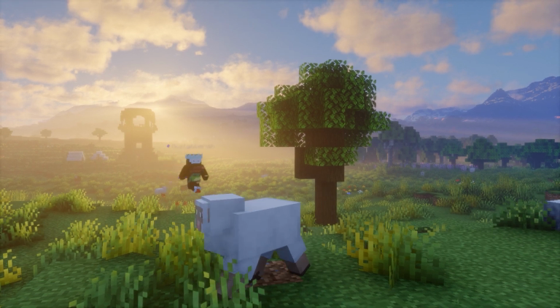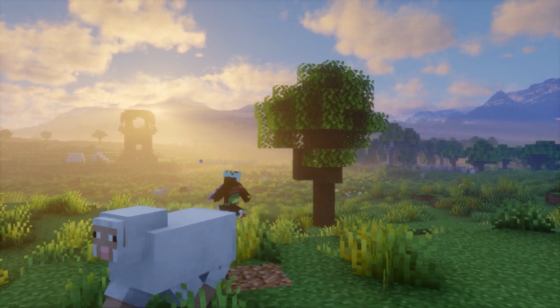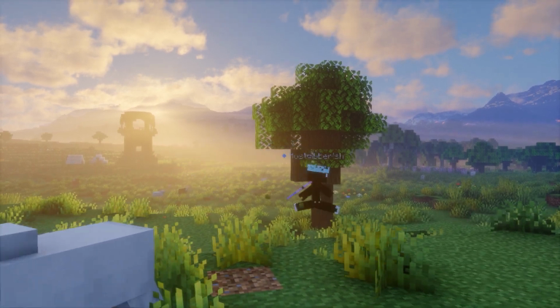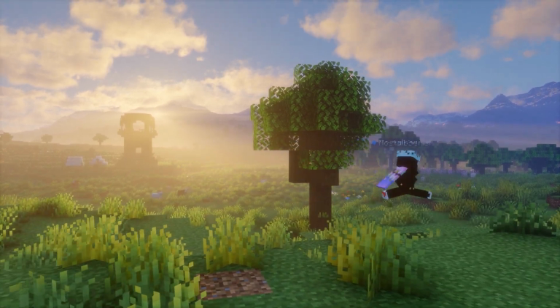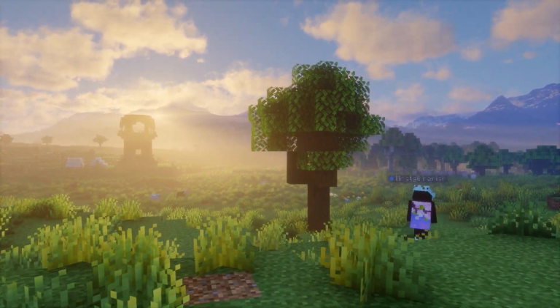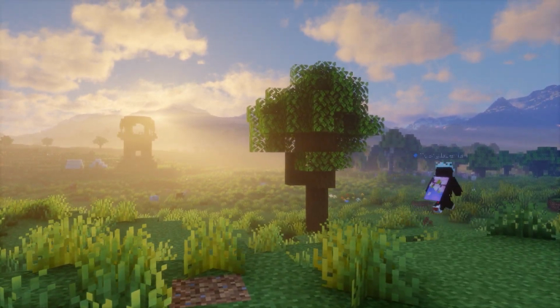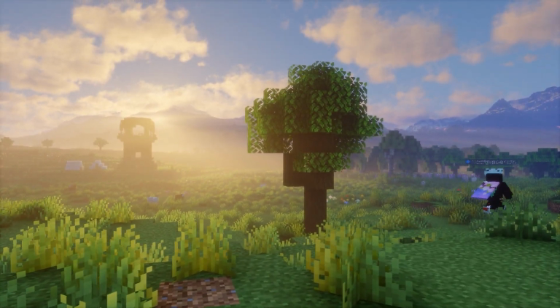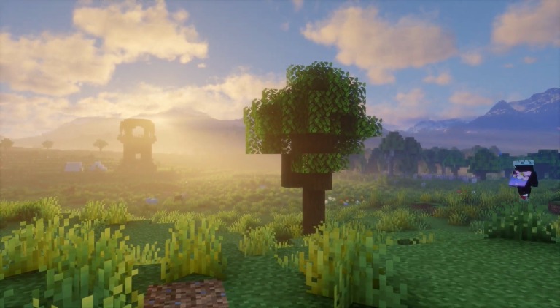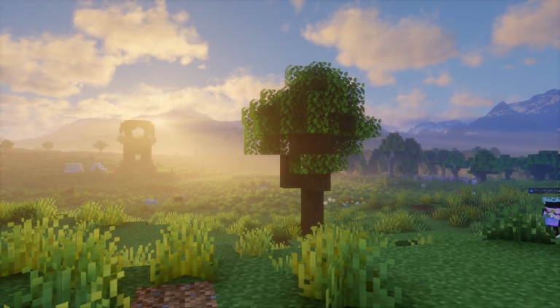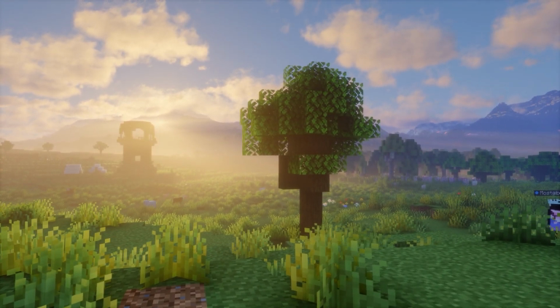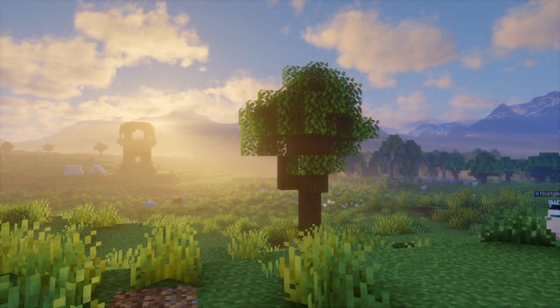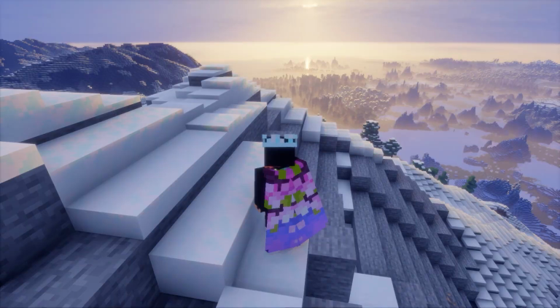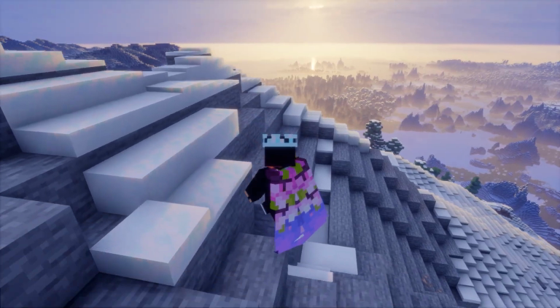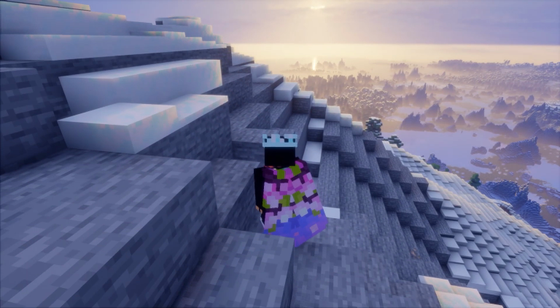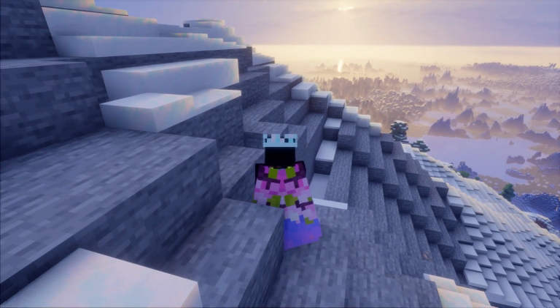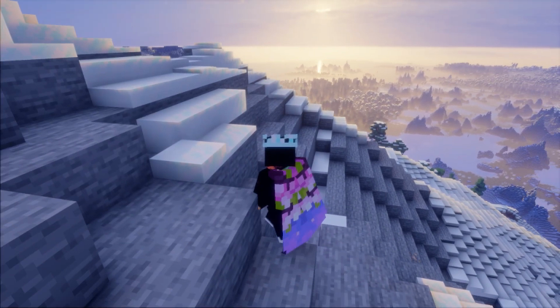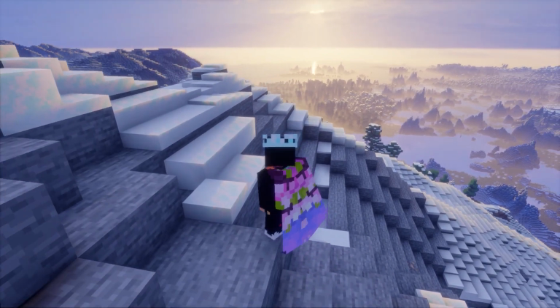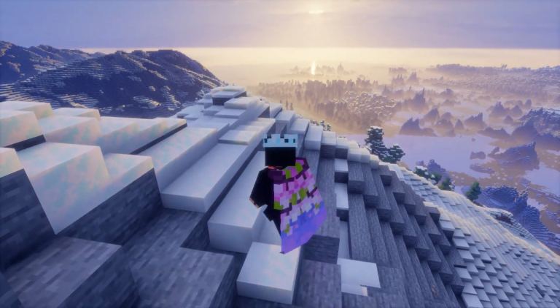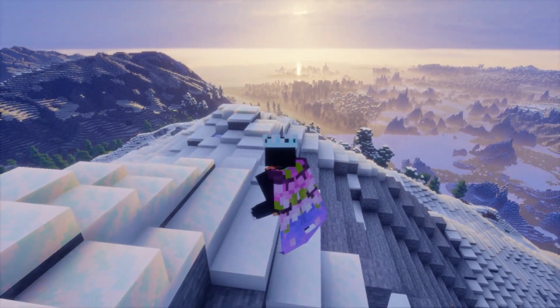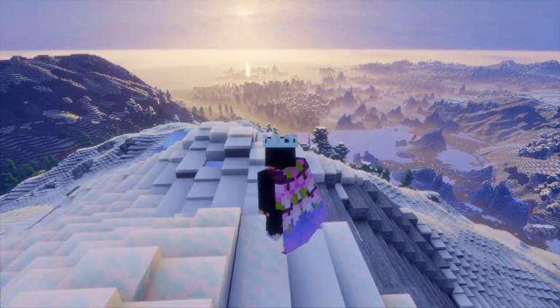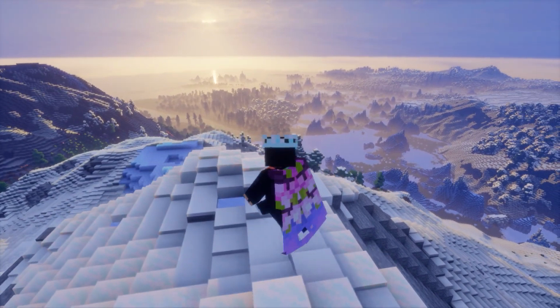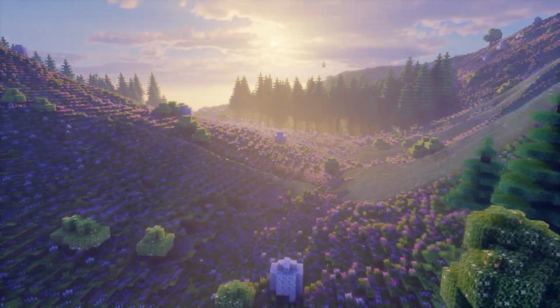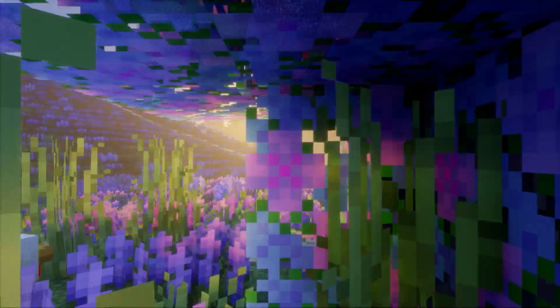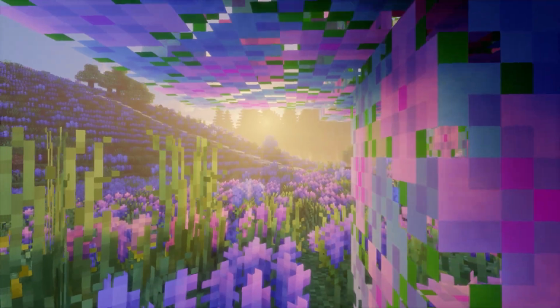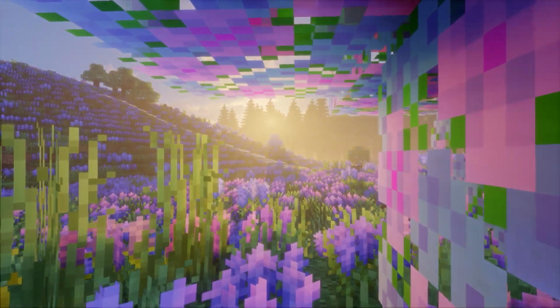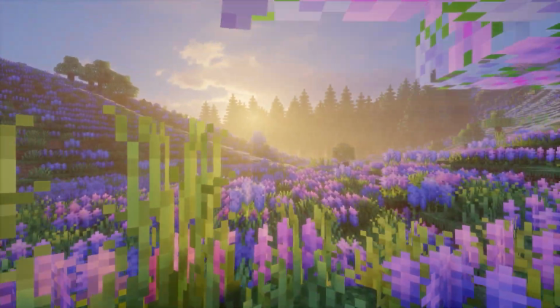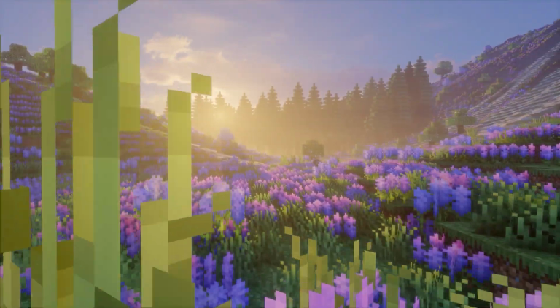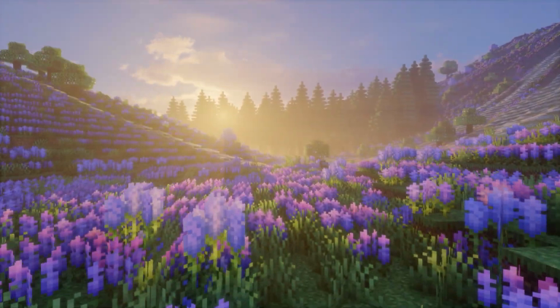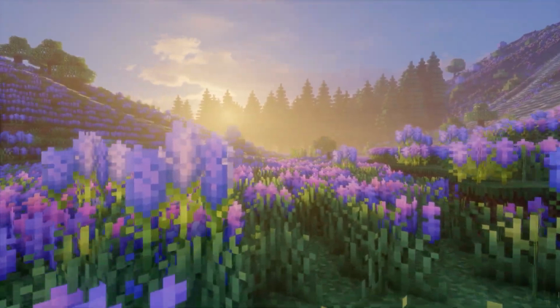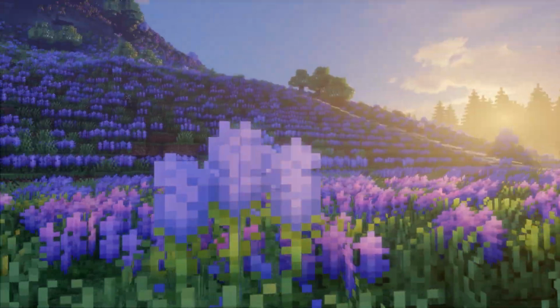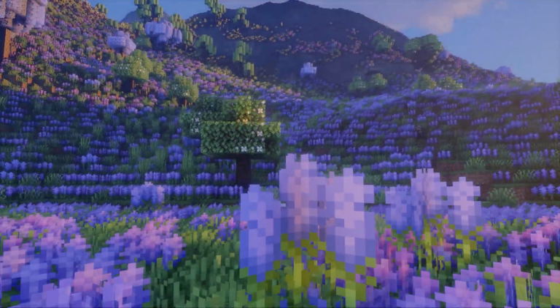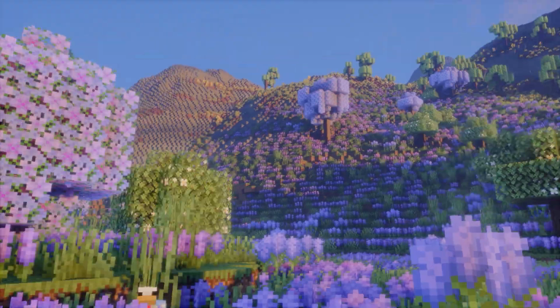But you cannot create a cinematic of an ugly world, so you need world gen mods. My favorites are Terralith, Tectonic, and Terraforged. You can add biomes or Biomes O' Plenty and all the other mods that change your world and how it looks.